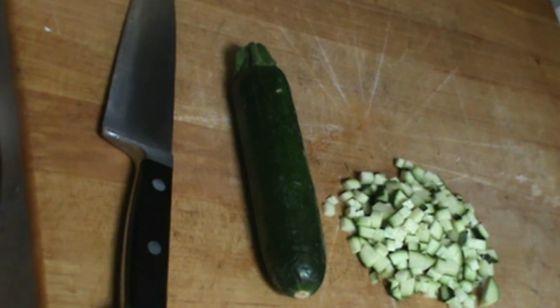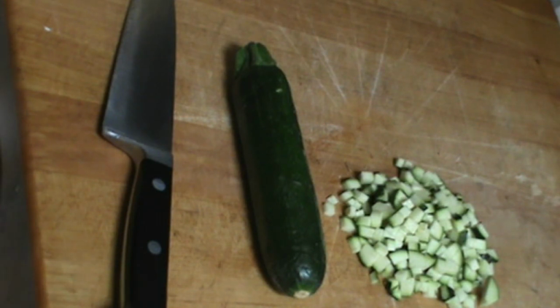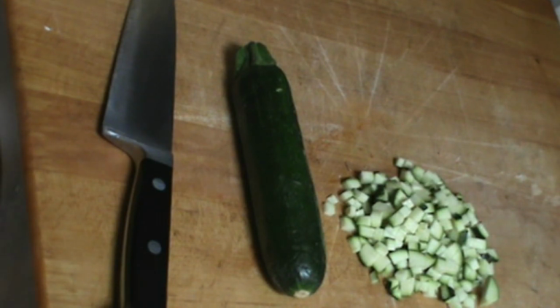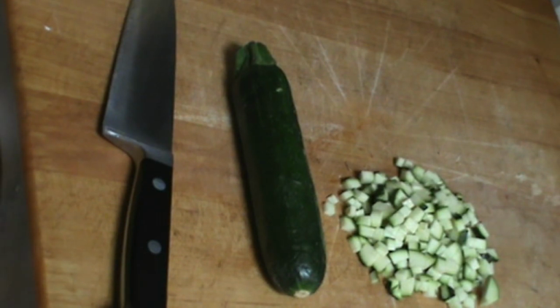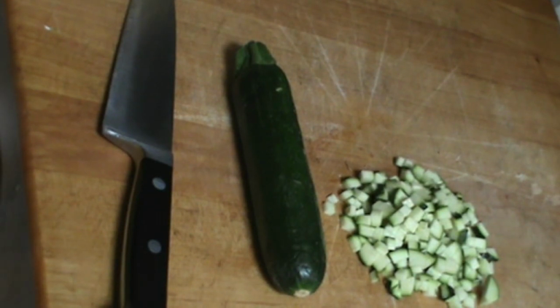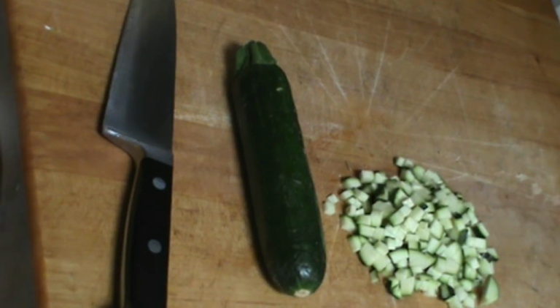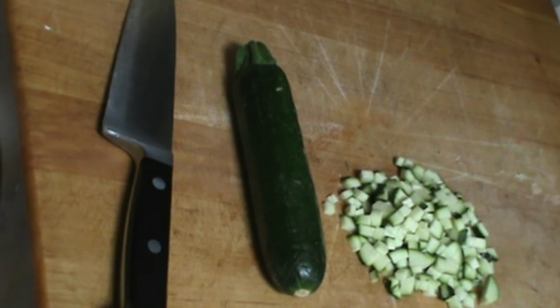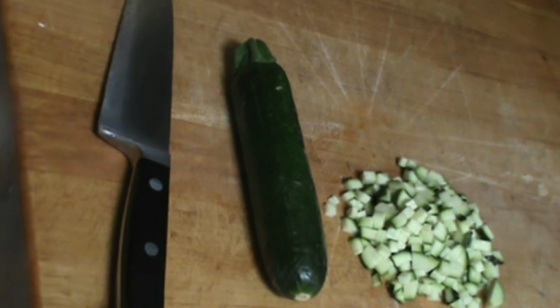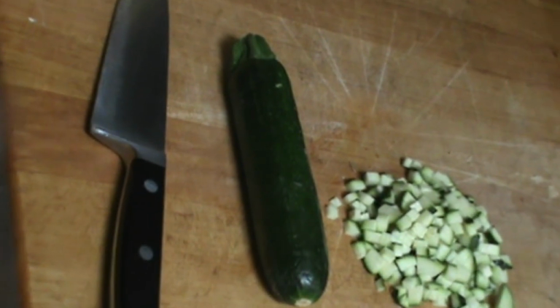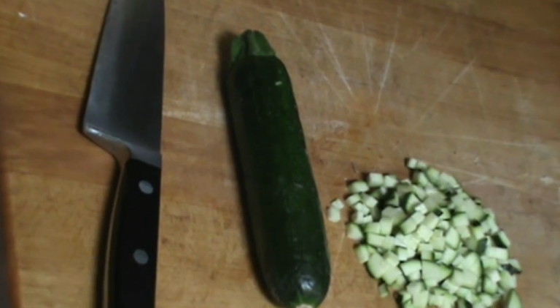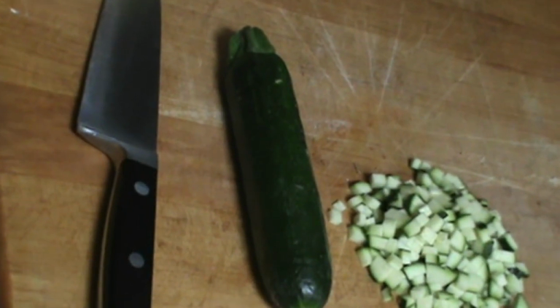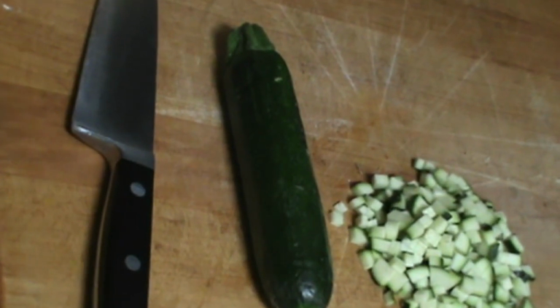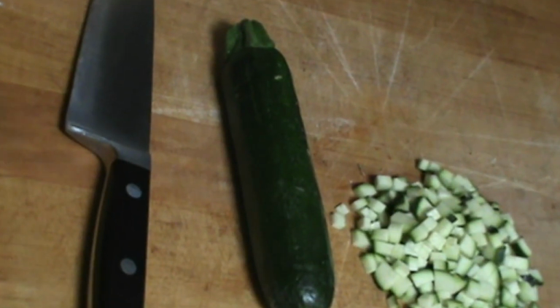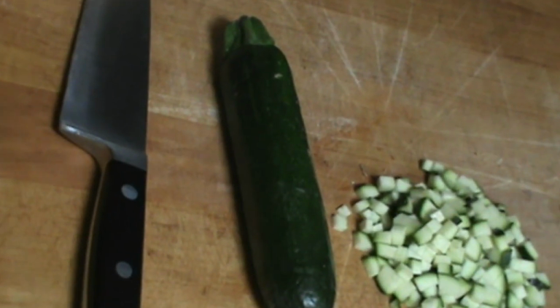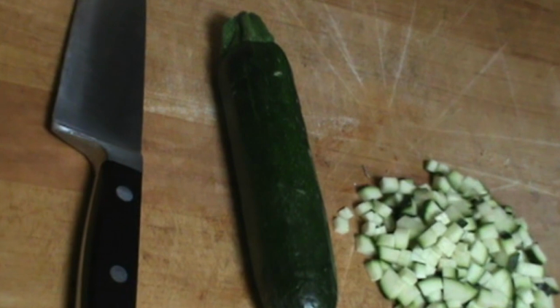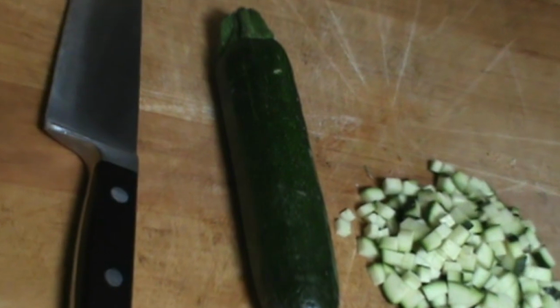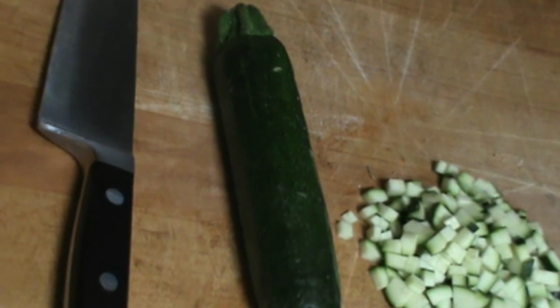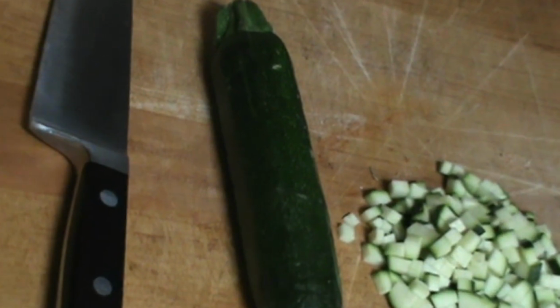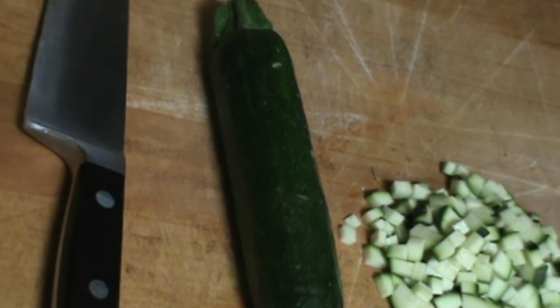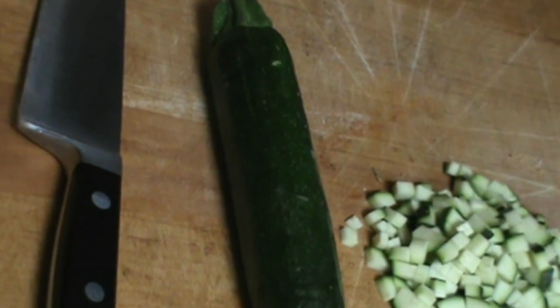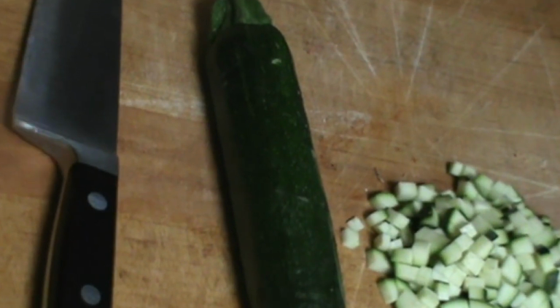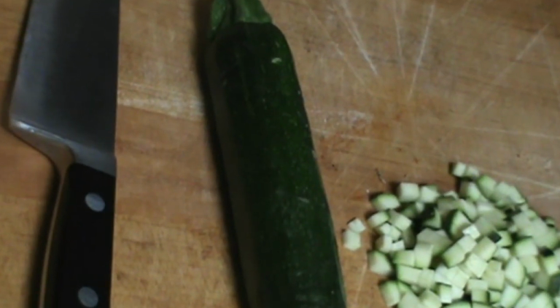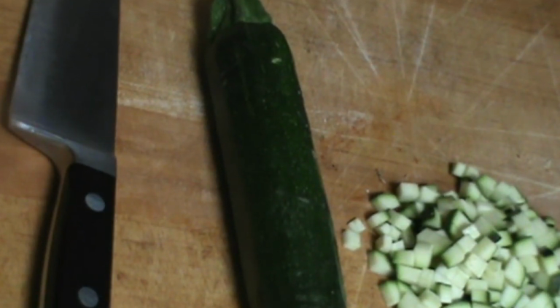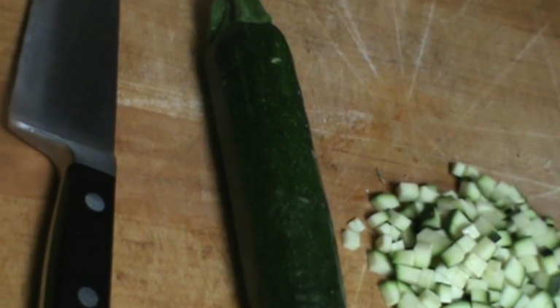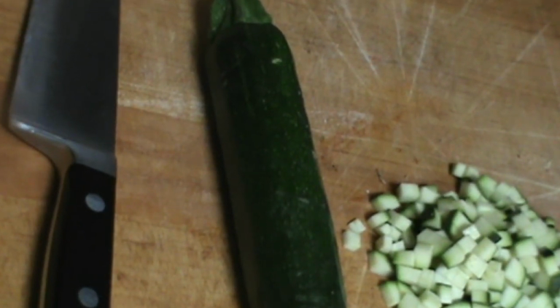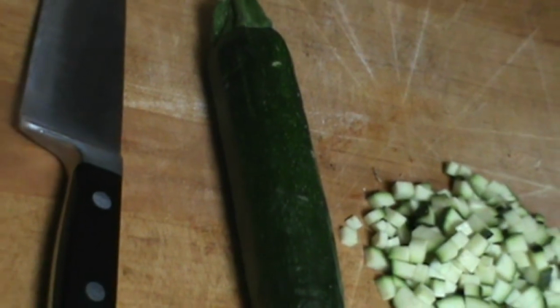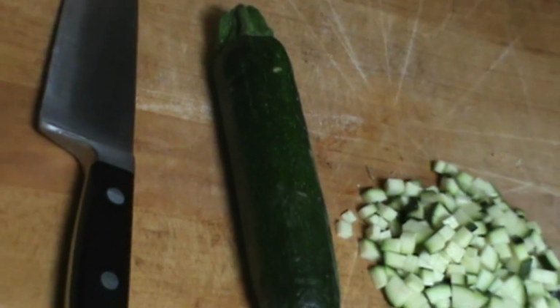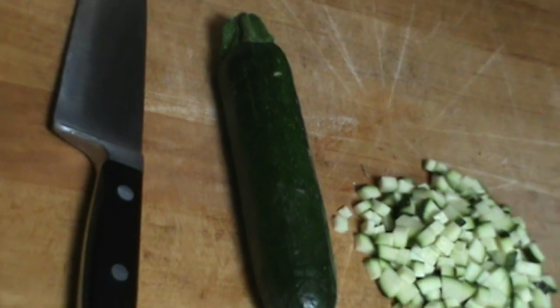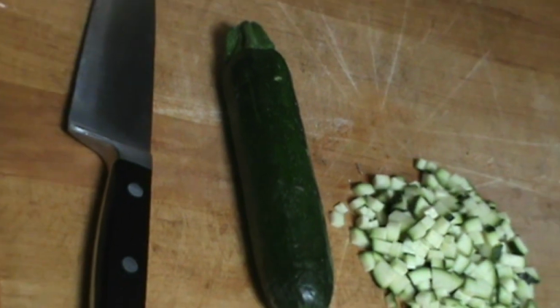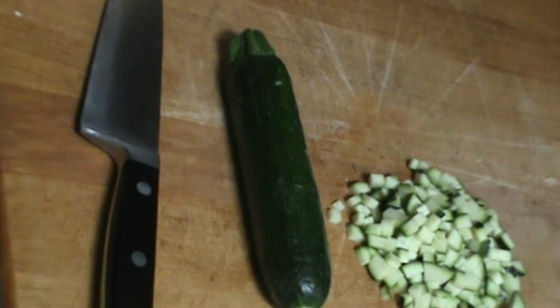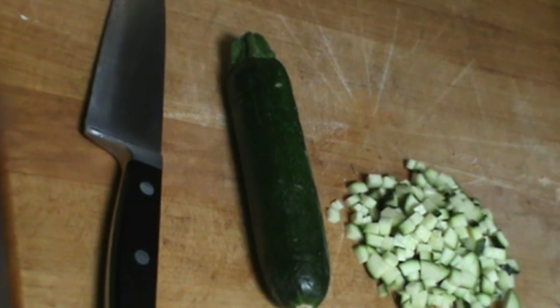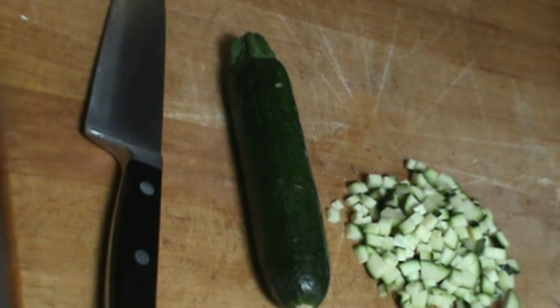Hello, Chef here. Once again, another video for you. I want to give you some tips on knife sharpening as well as how to make a brunoise.